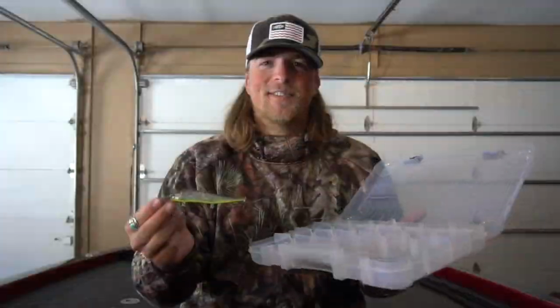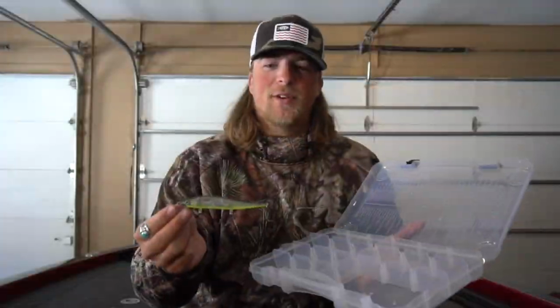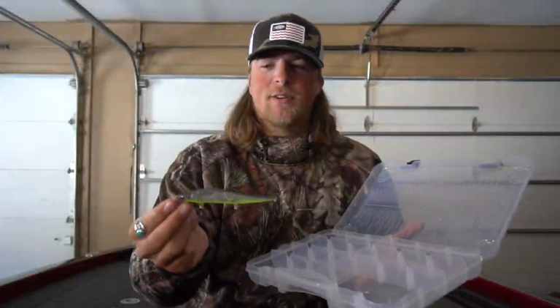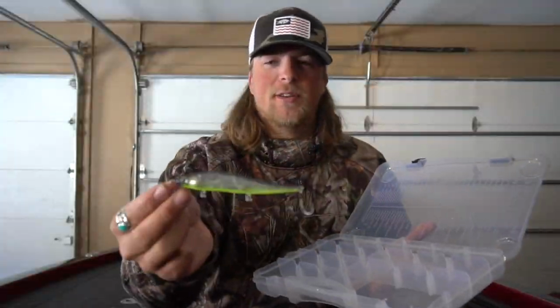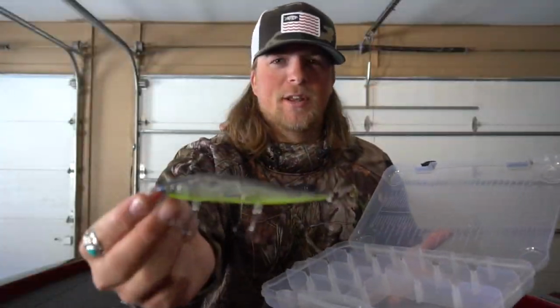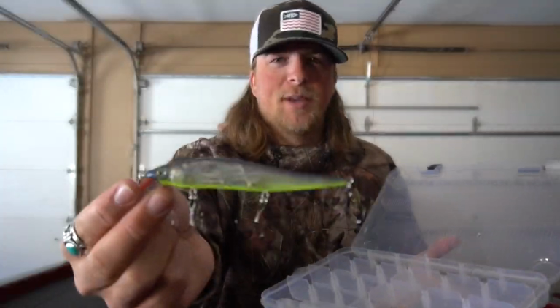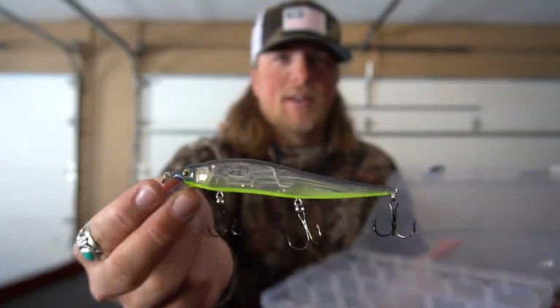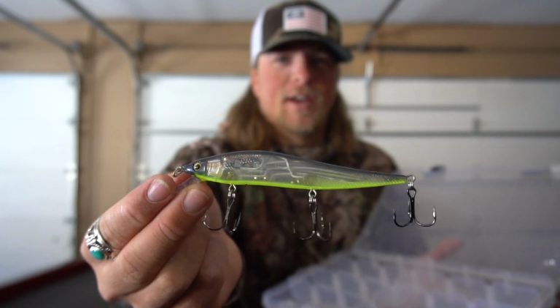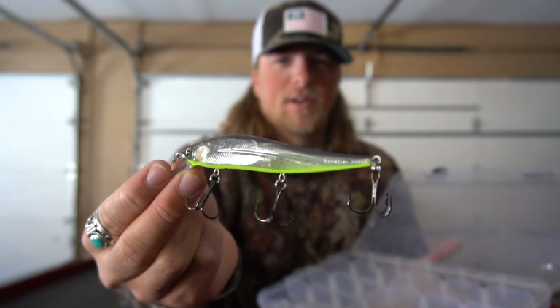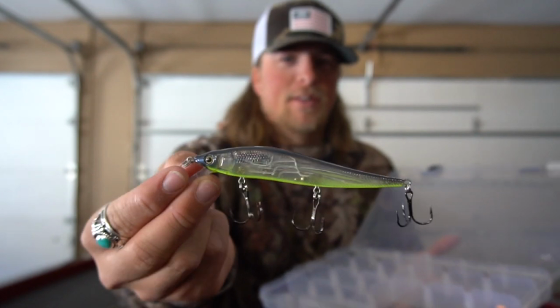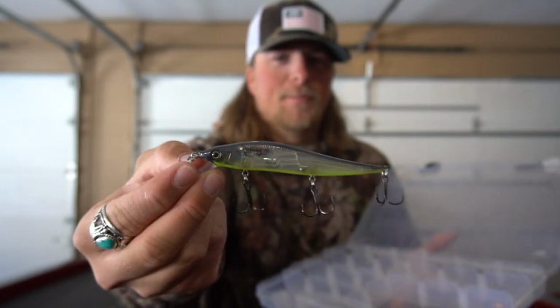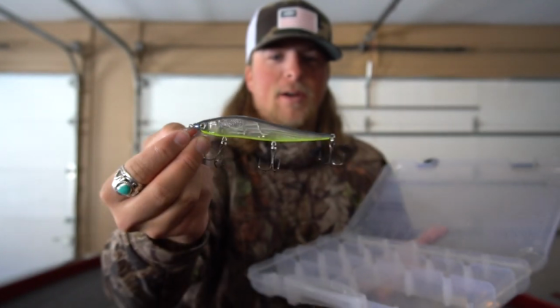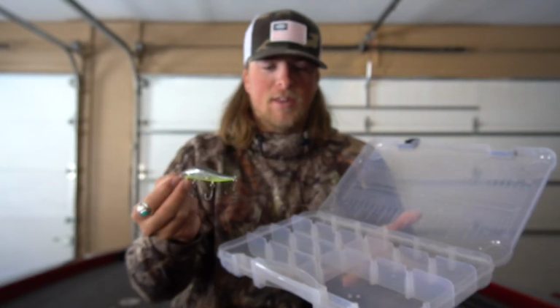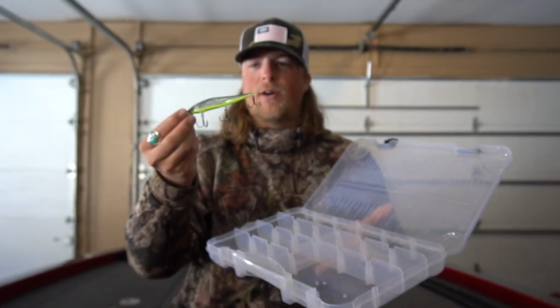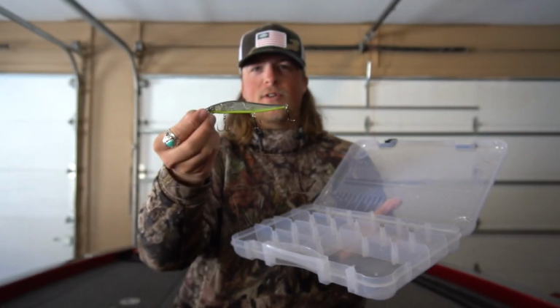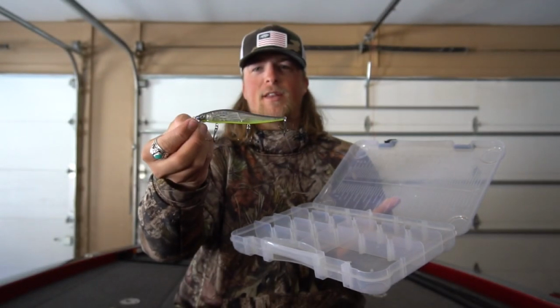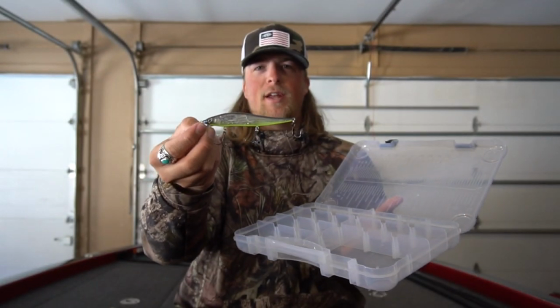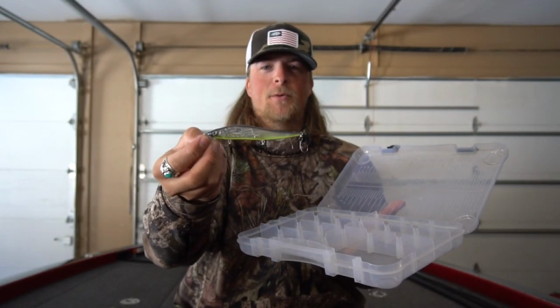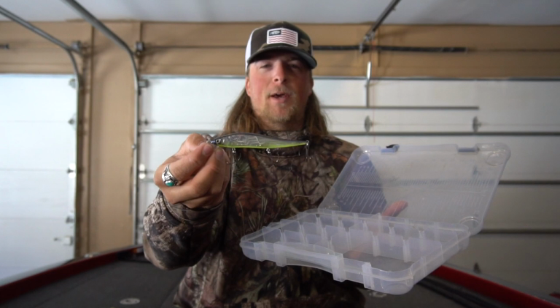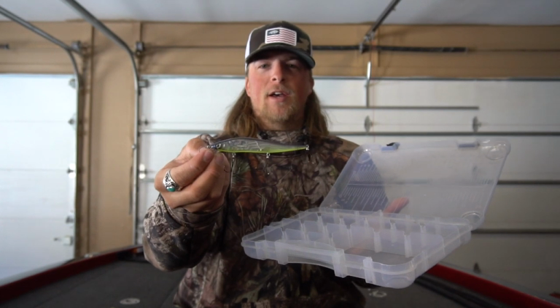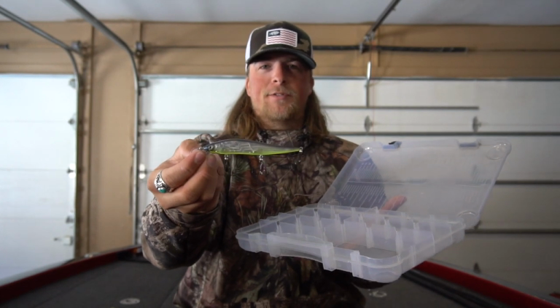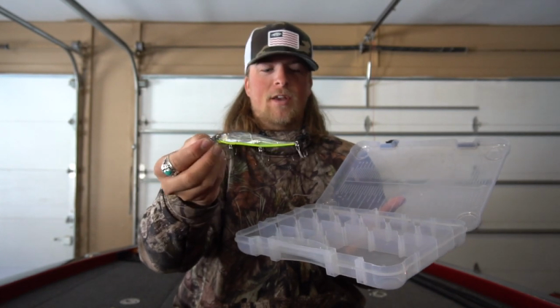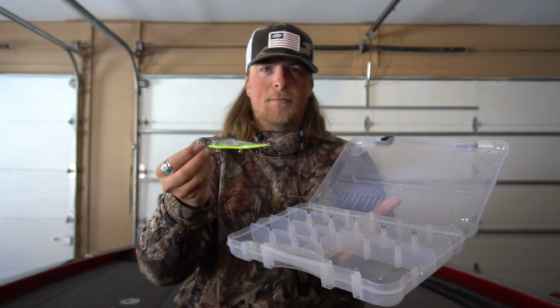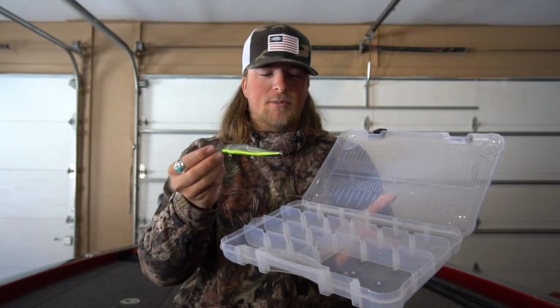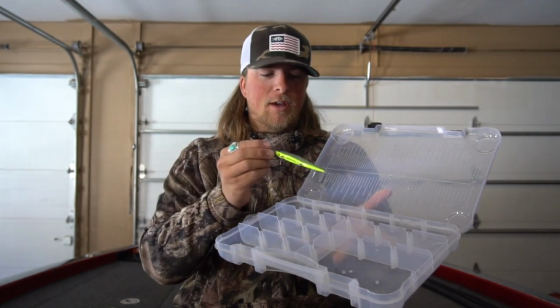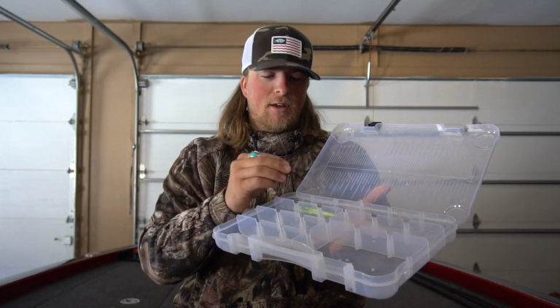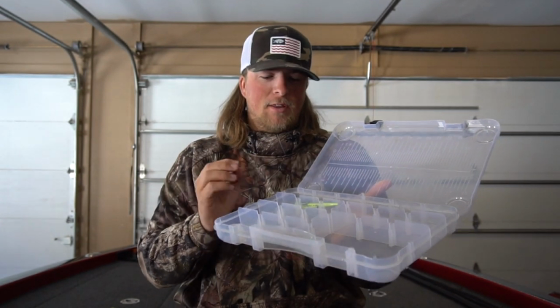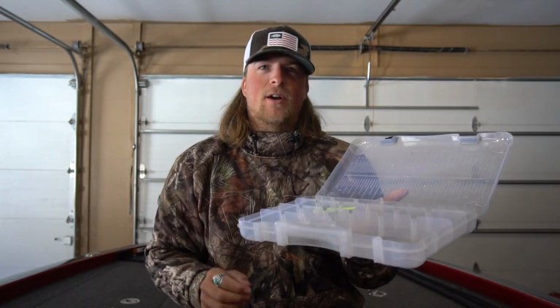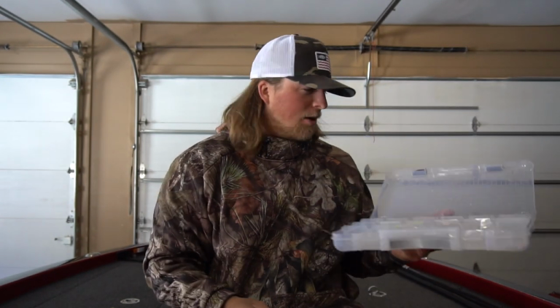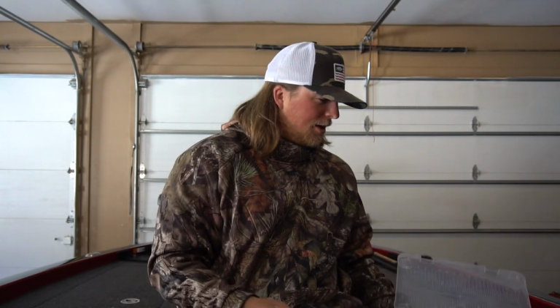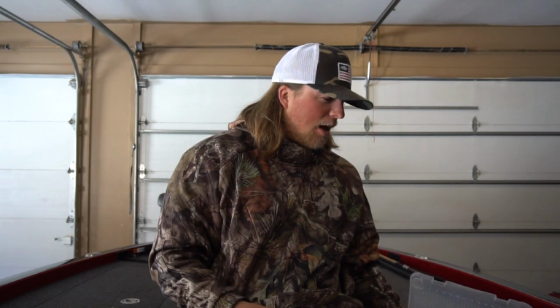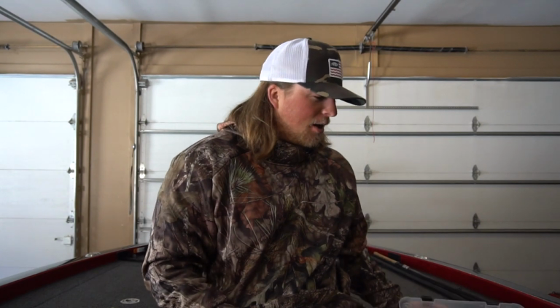Hopefully you guys enjoyed those clips of me and my dad catching fish on the jerkbaits. That is my number one bait in the springtime for bass fishing — throwing it in the tackle box.